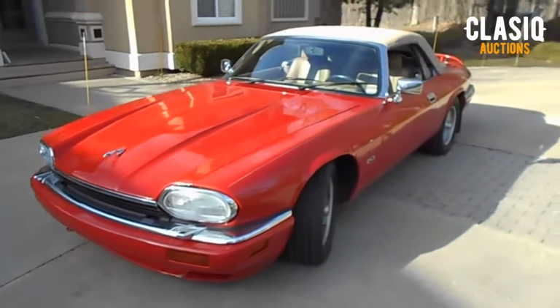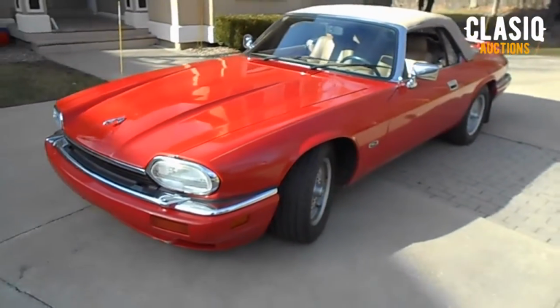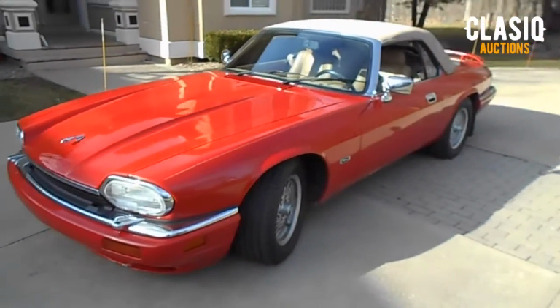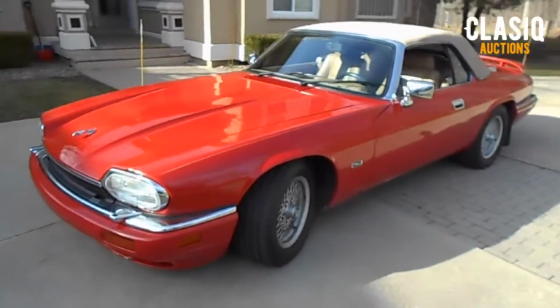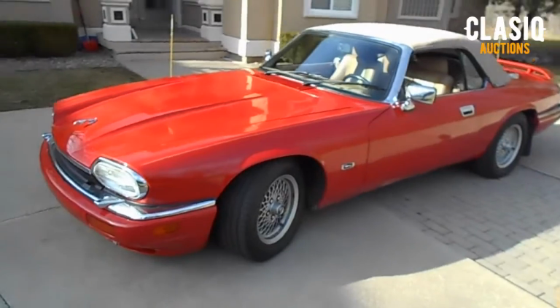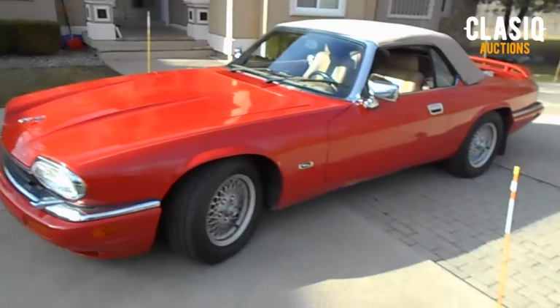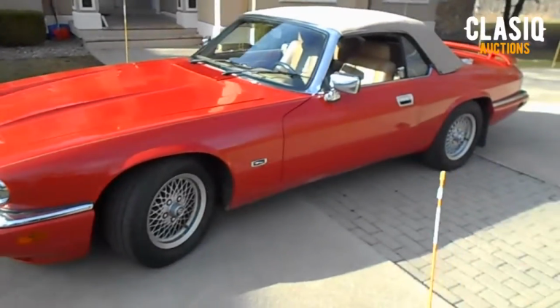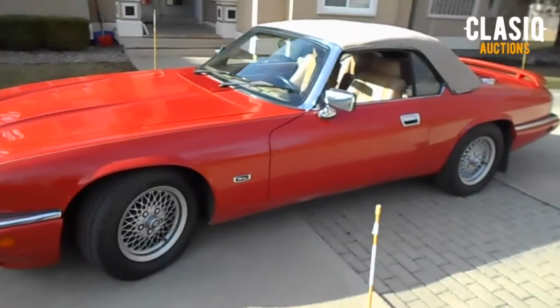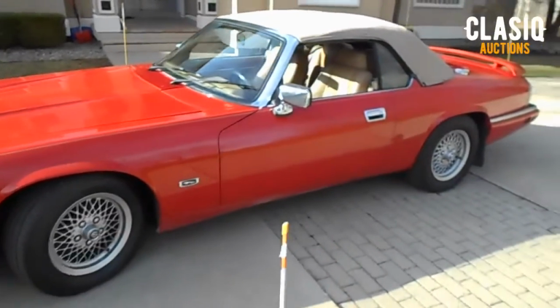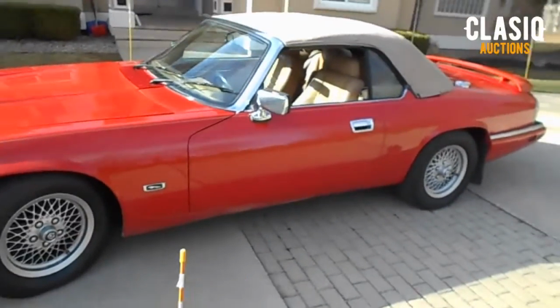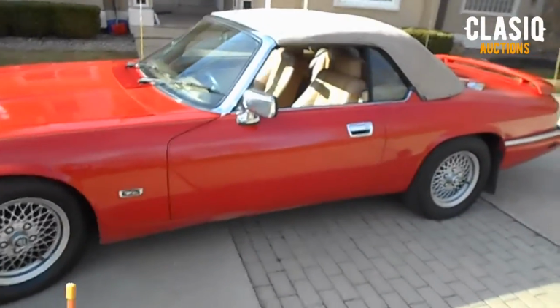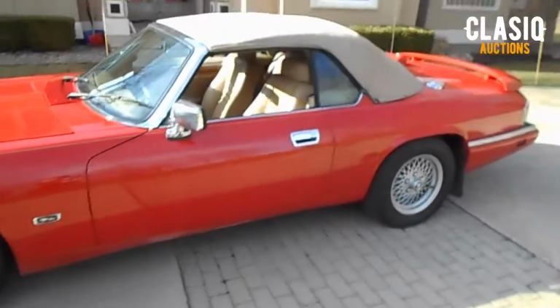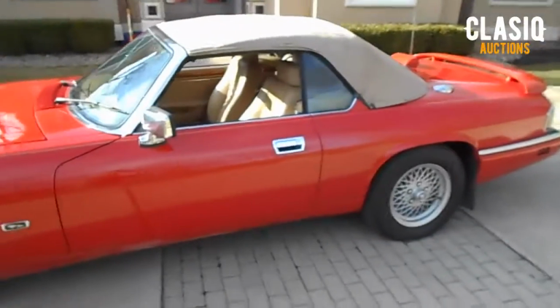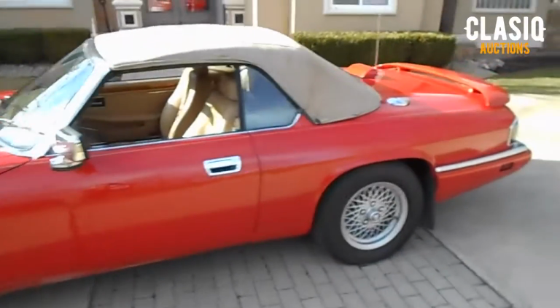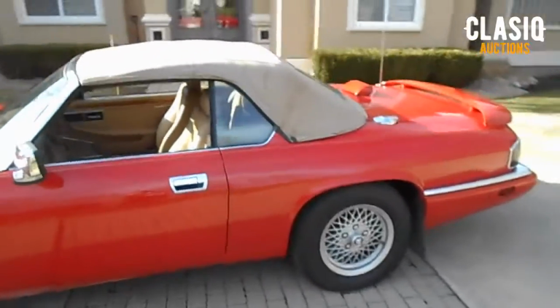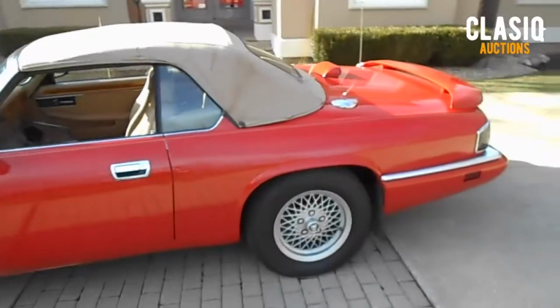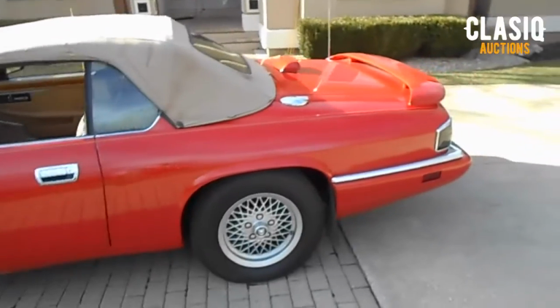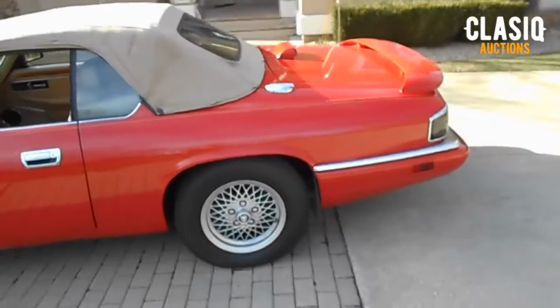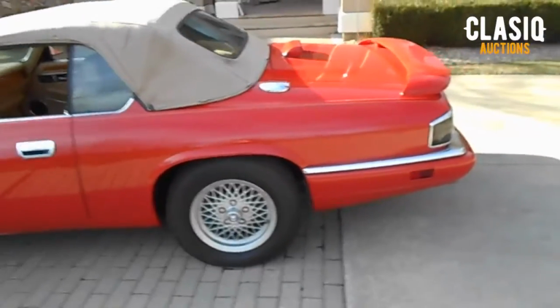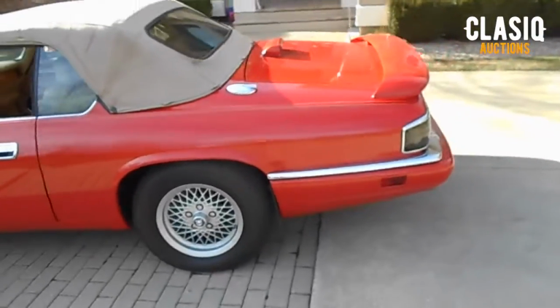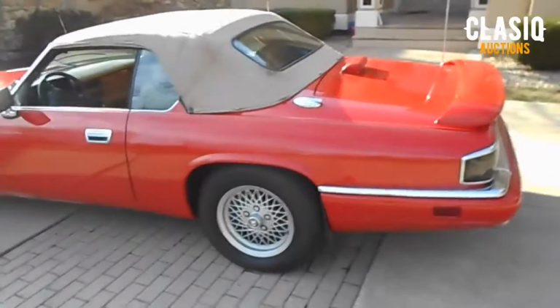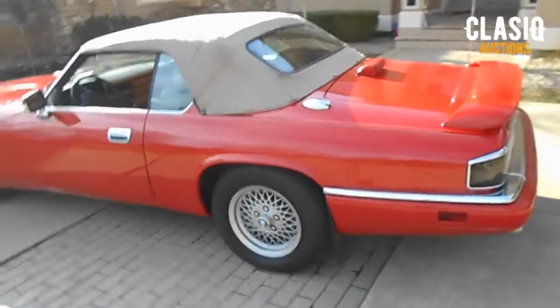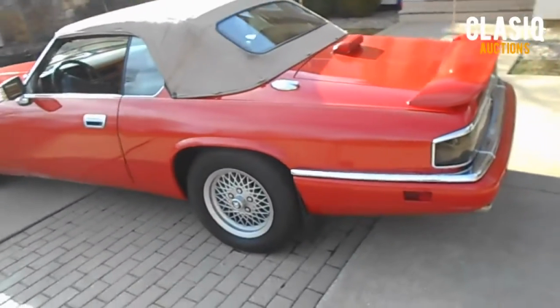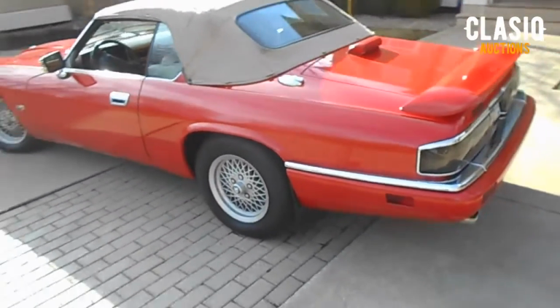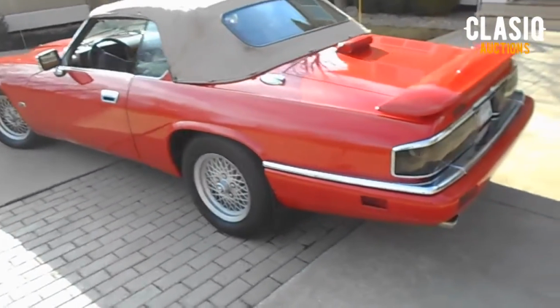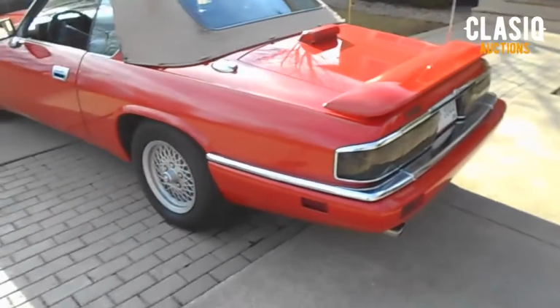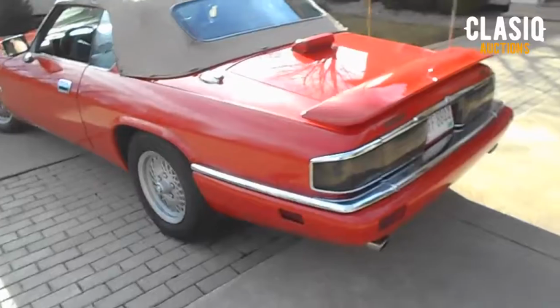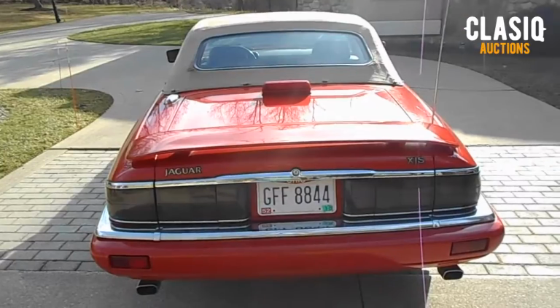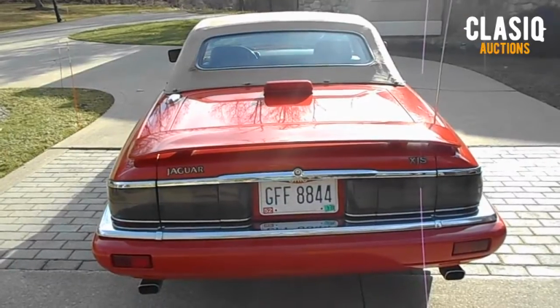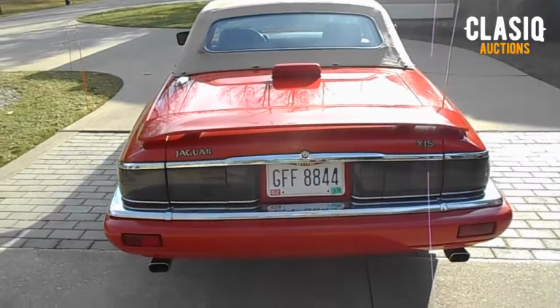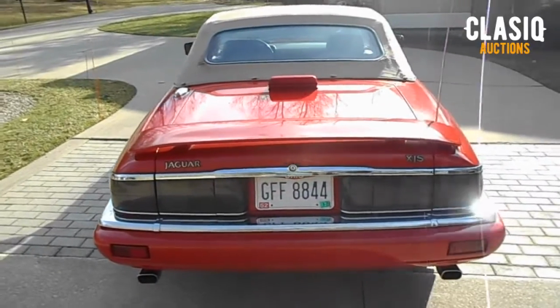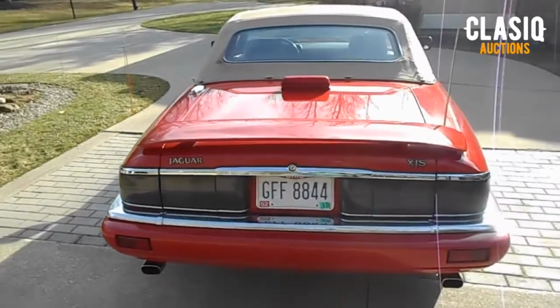The deep, lustrous red paint gracing this gracious Jaguar is factory original. We believe the color is called Signal Red. The car has always been garage kept. Not seen very often, our Jaguar has the optional spoiler attached to the rear deck lid.